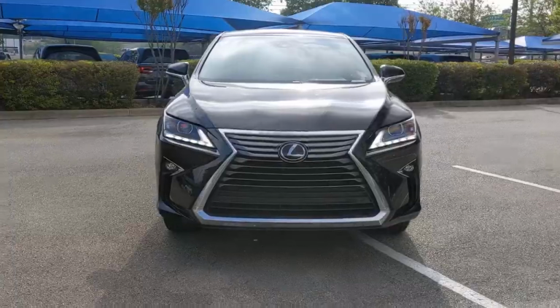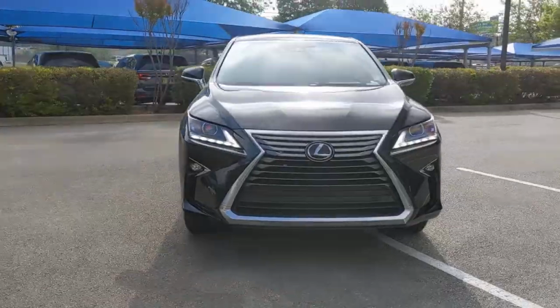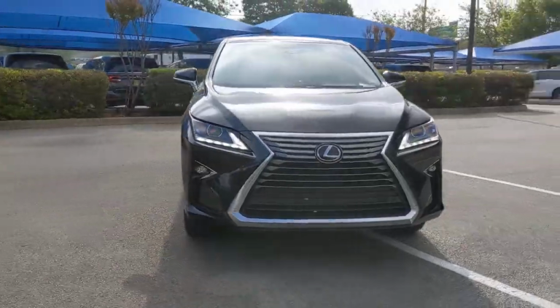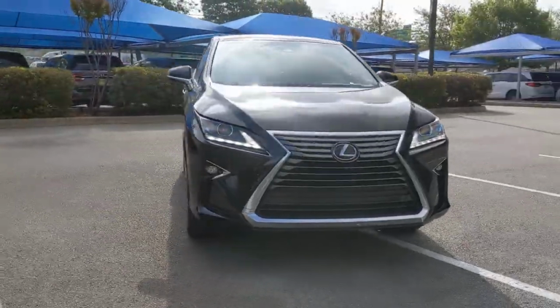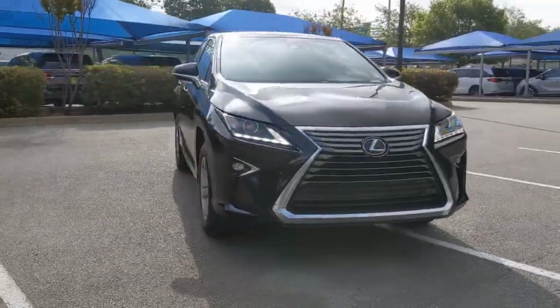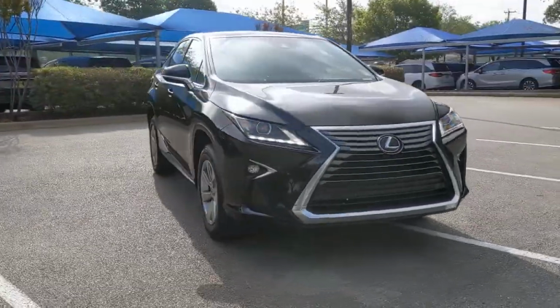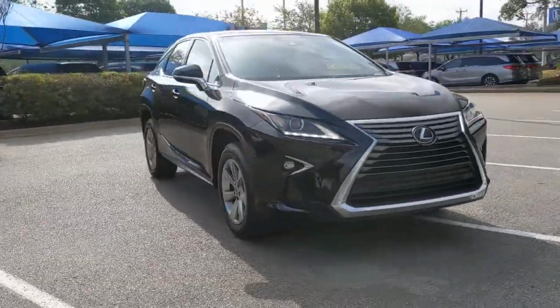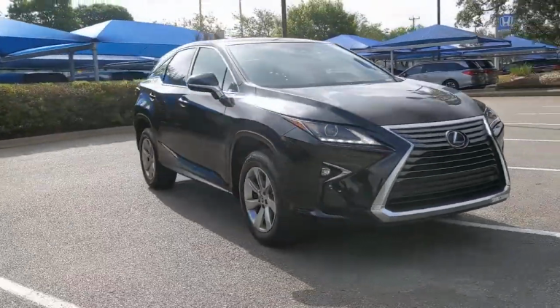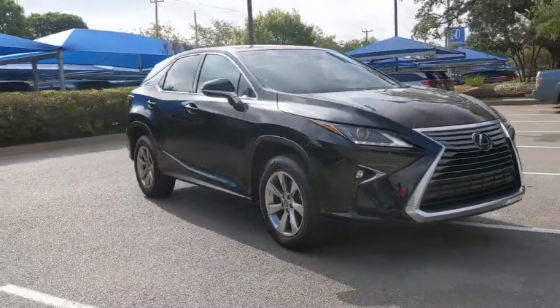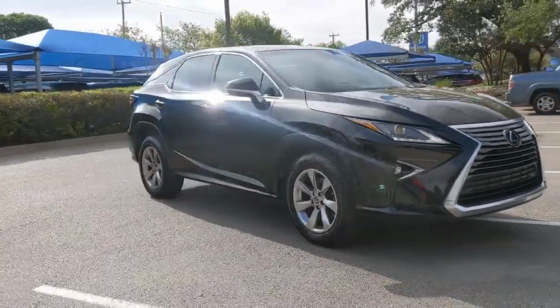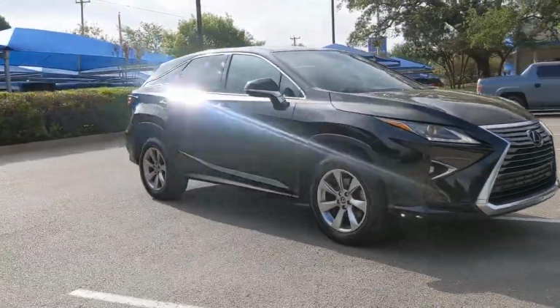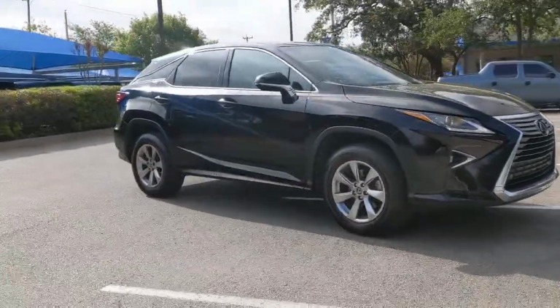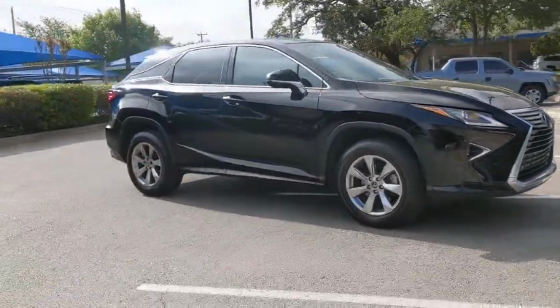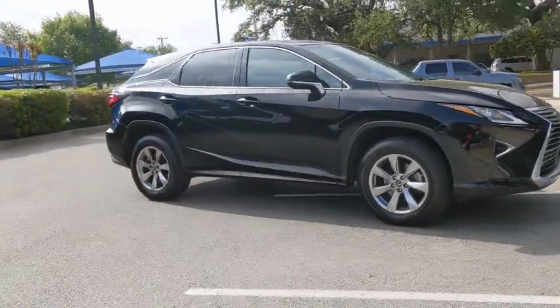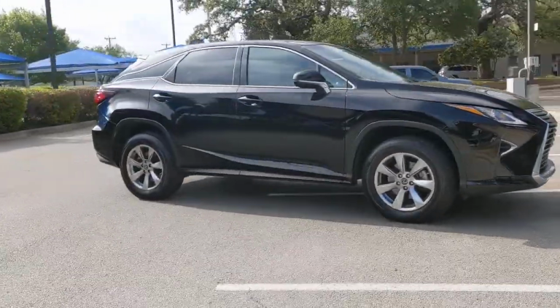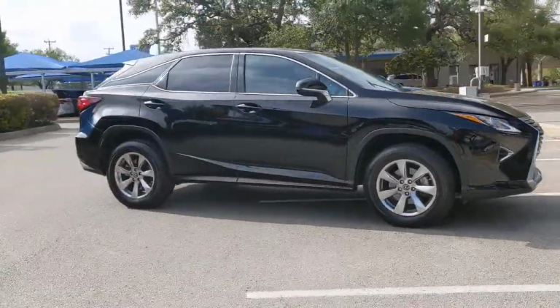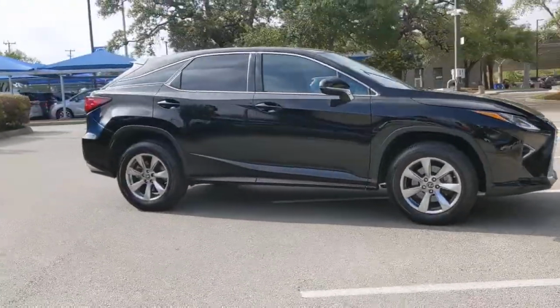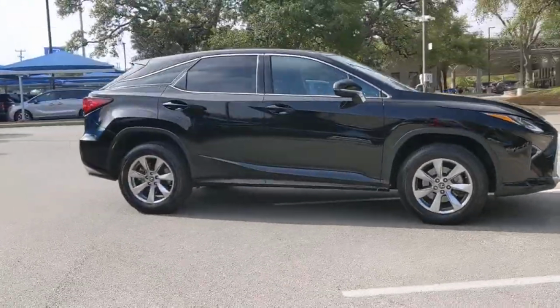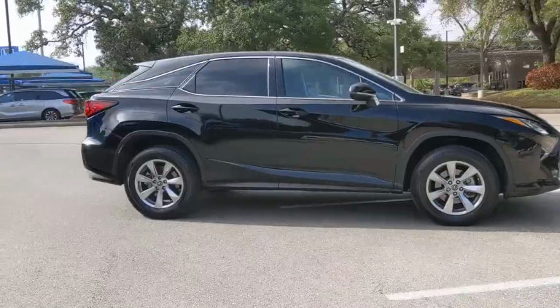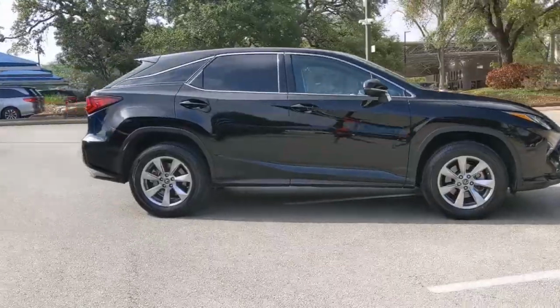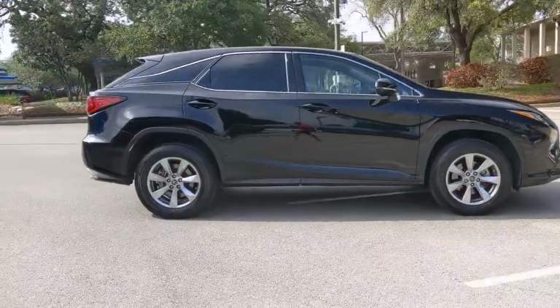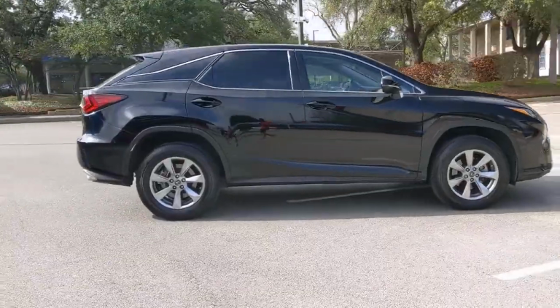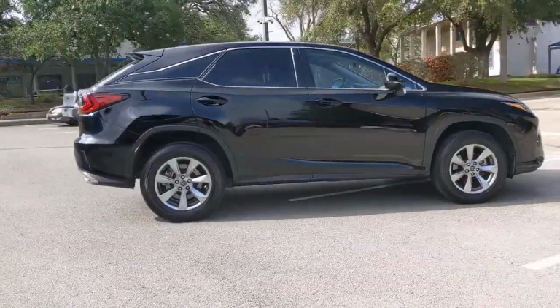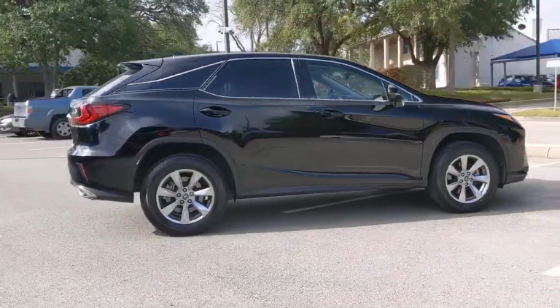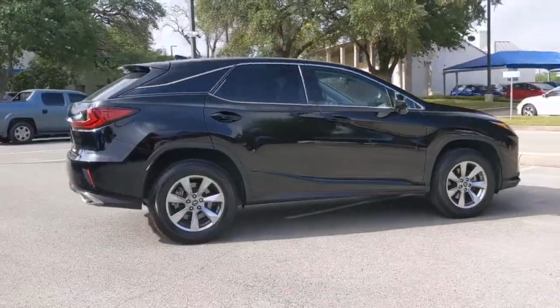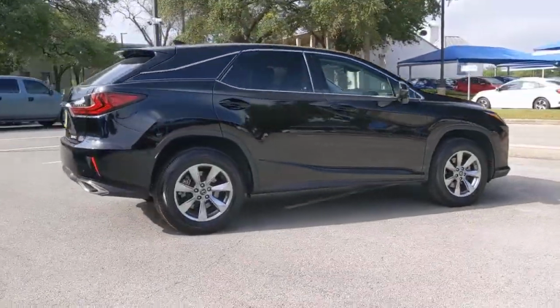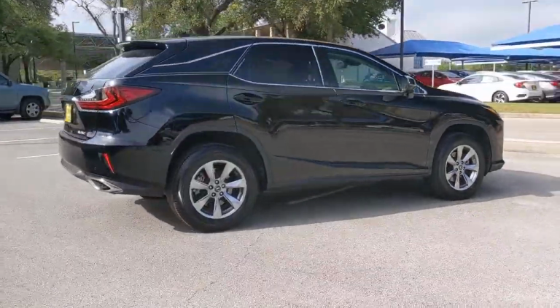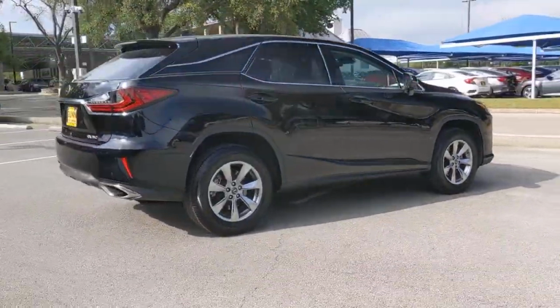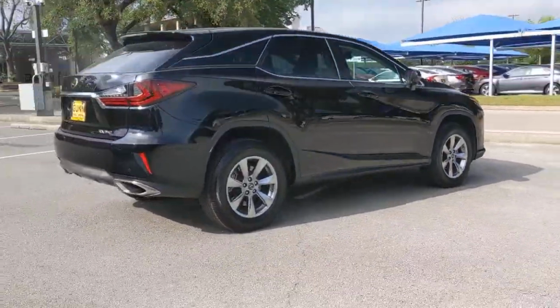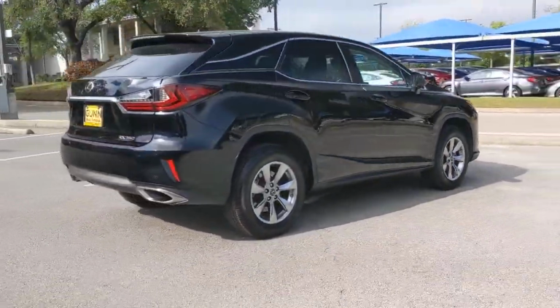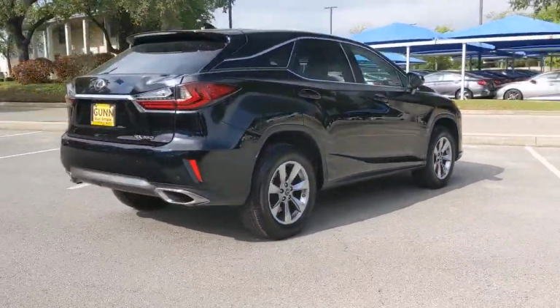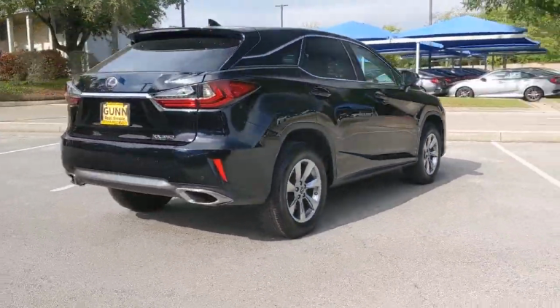You will love the features of this 2018 Lexus RX. With less than 30,000 miles on the odometer, this vehicle provides excellent value.